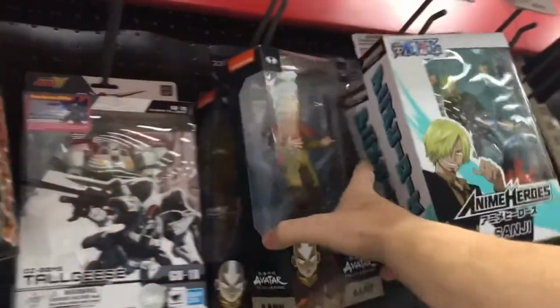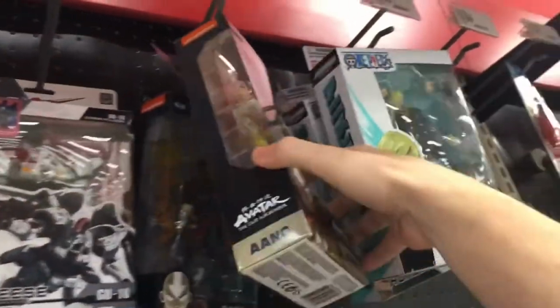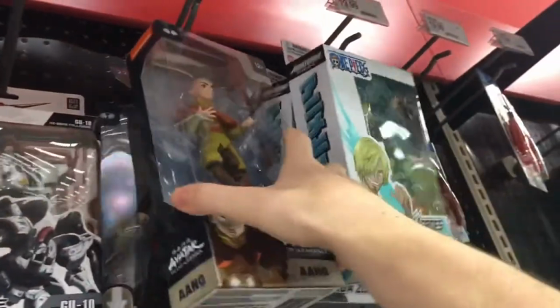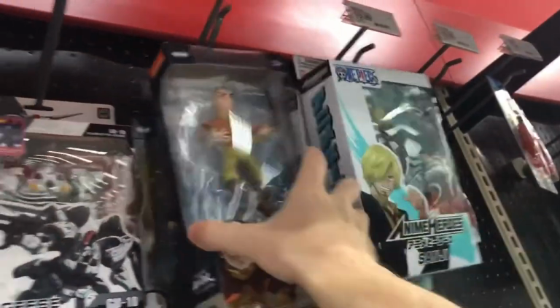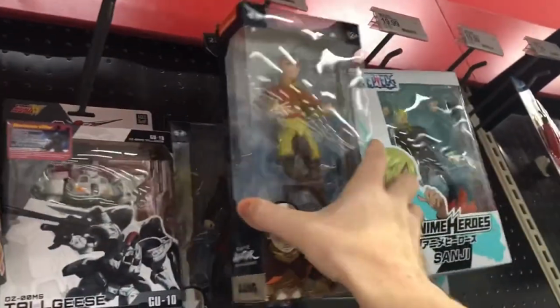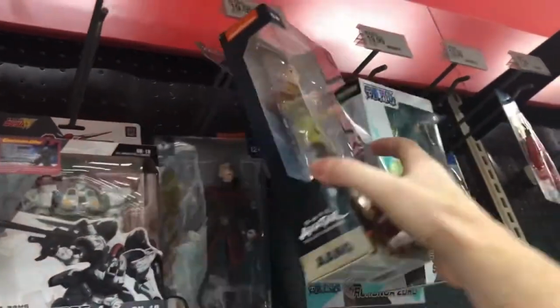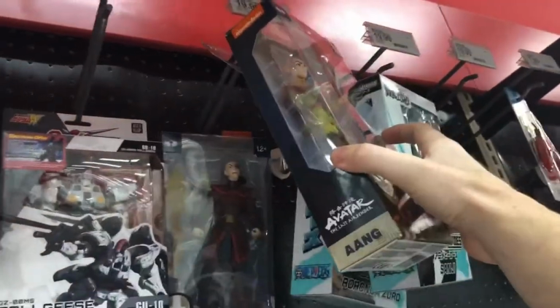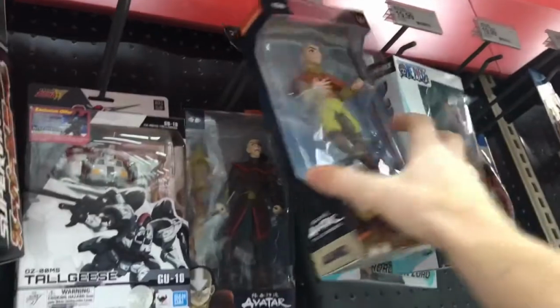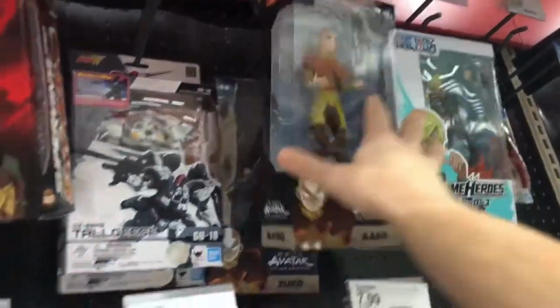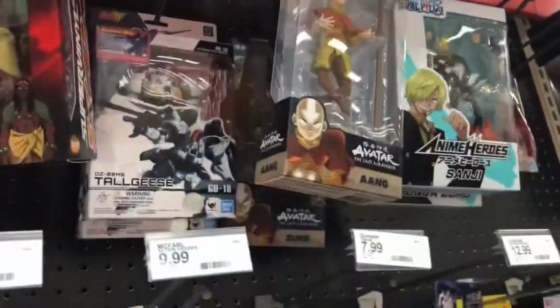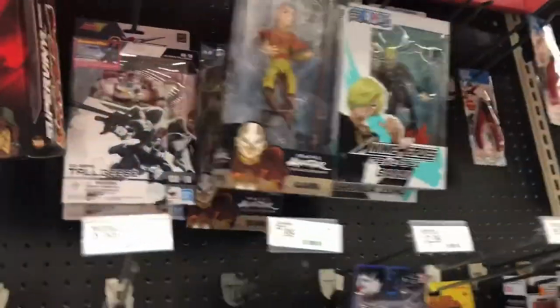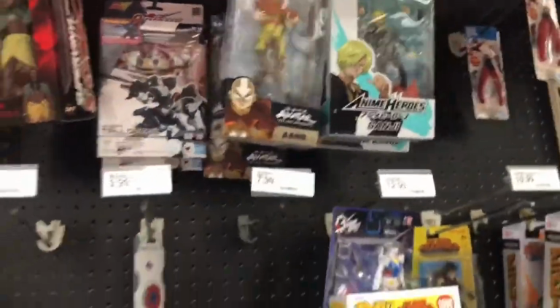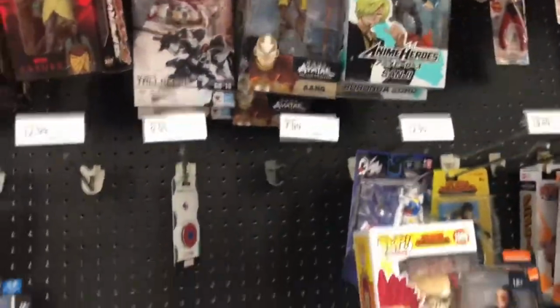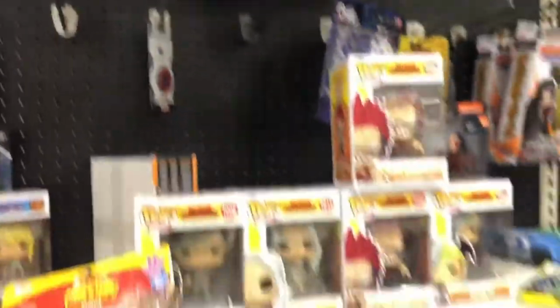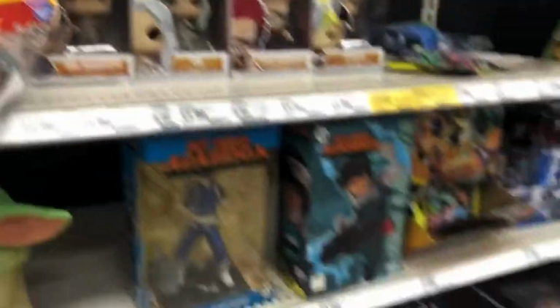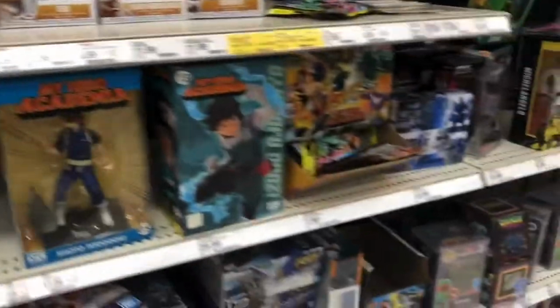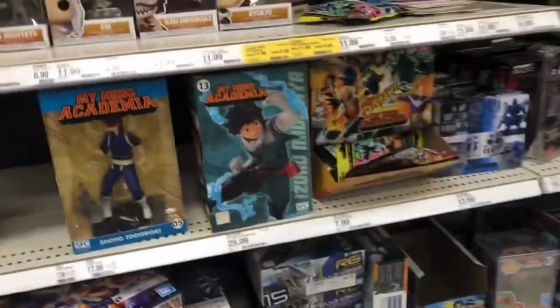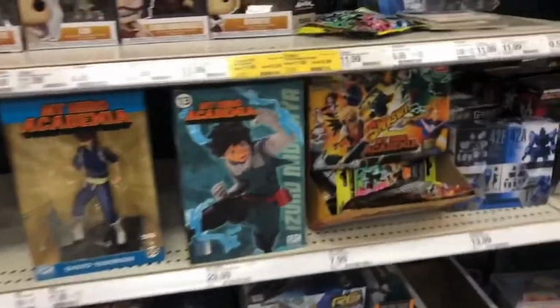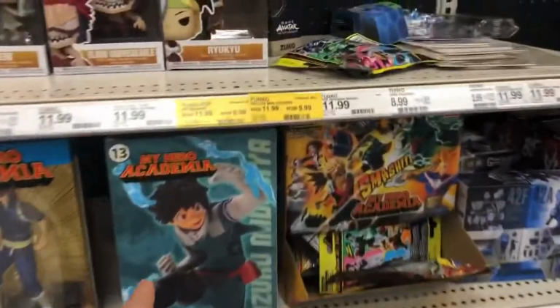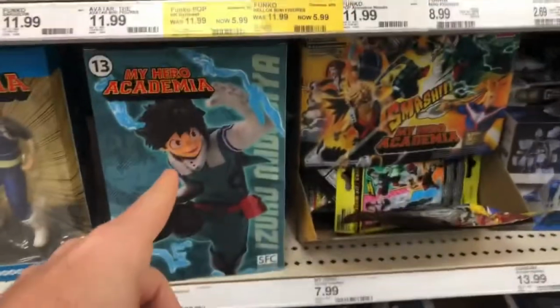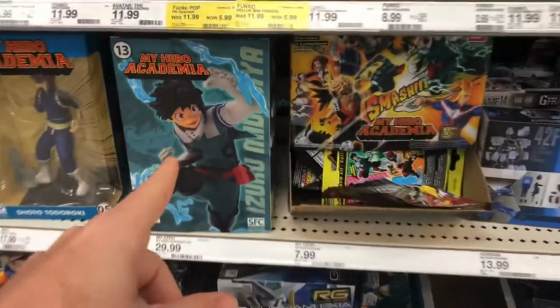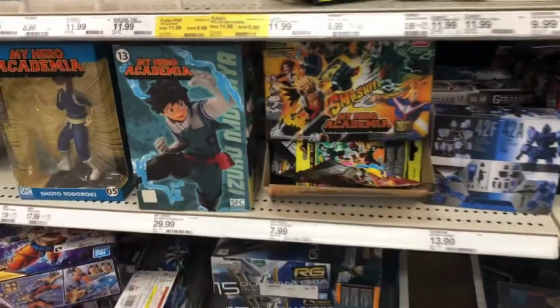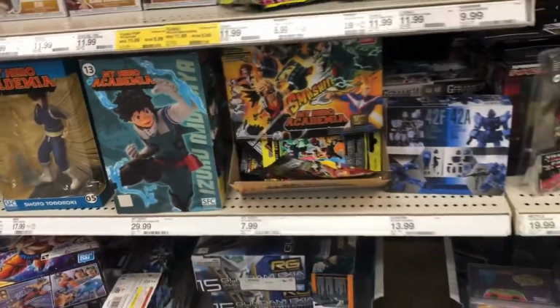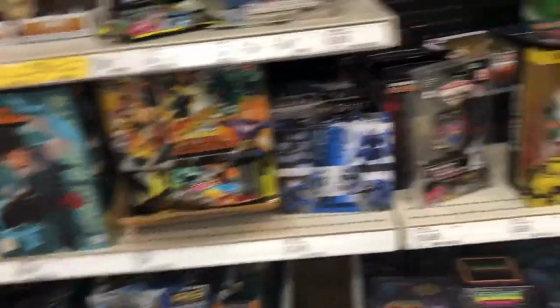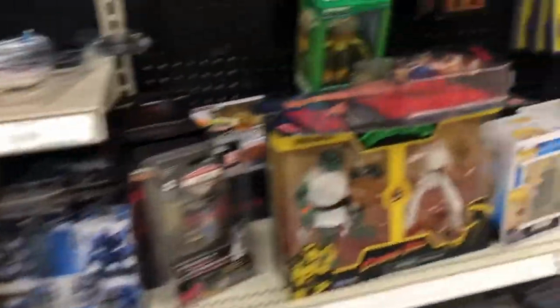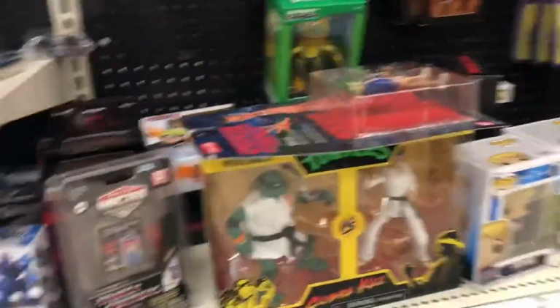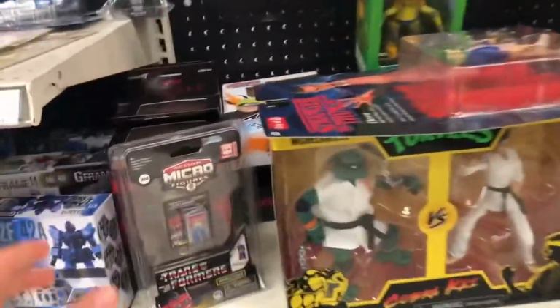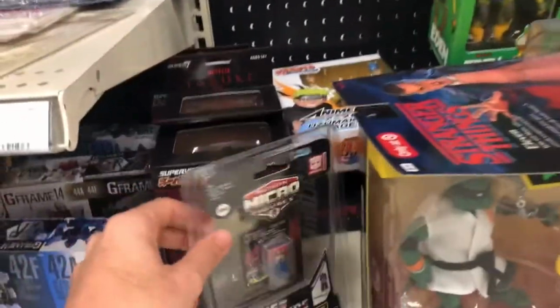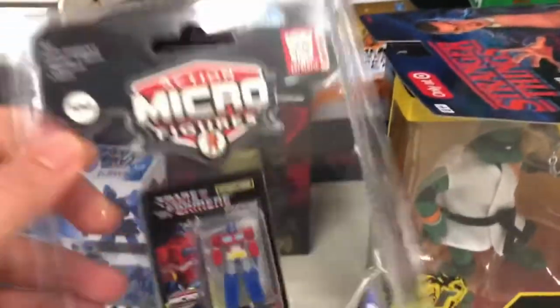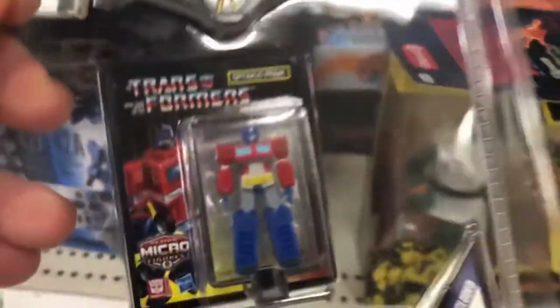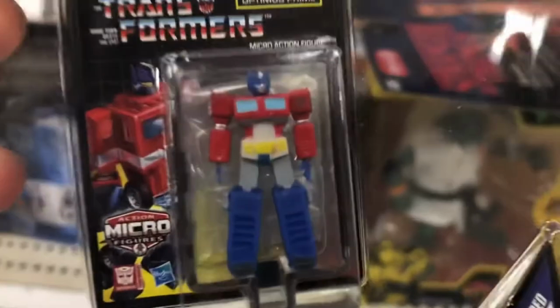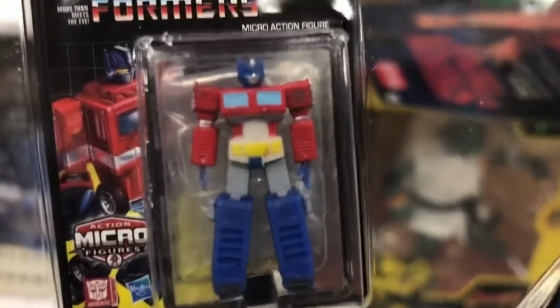Look, there's Aang from Avatar — that's pretty sweet. Then you've got the bad guy back there, I forget his name. I always like thumbing through this collectible section. We've got My Hero Academia — that's one of my favorite animes right now.